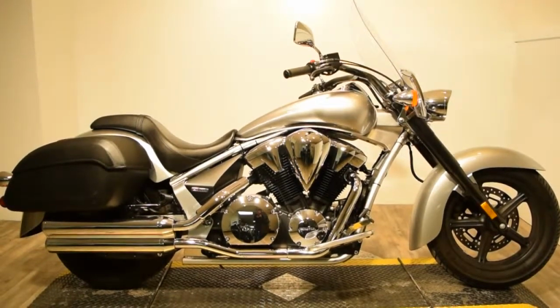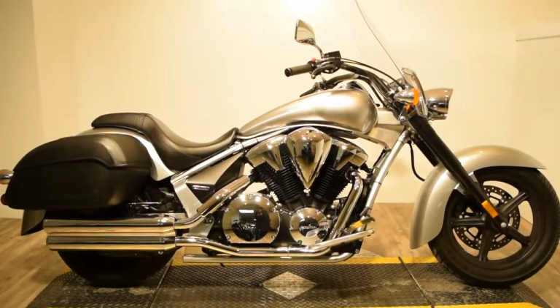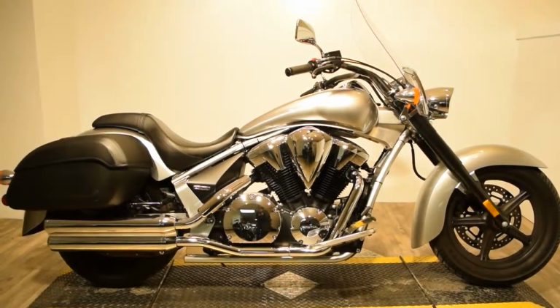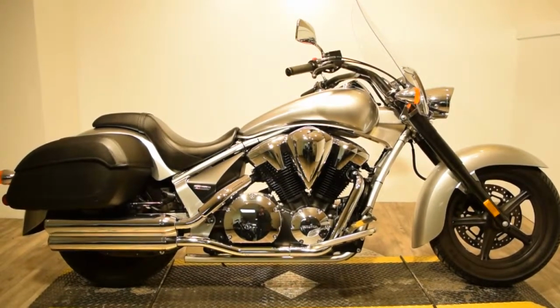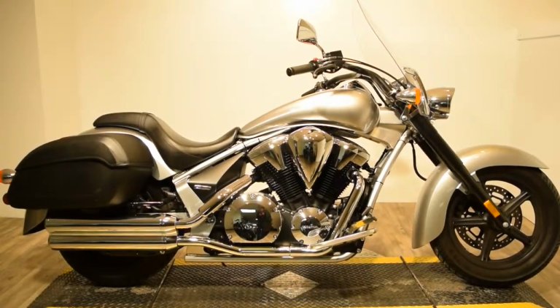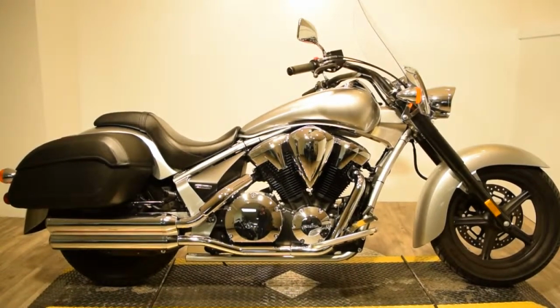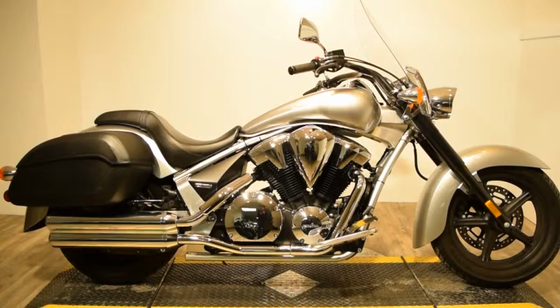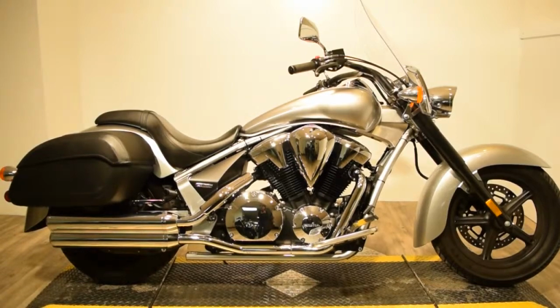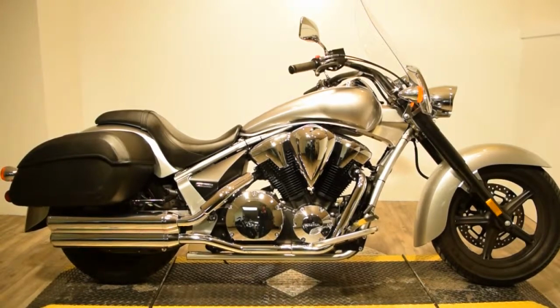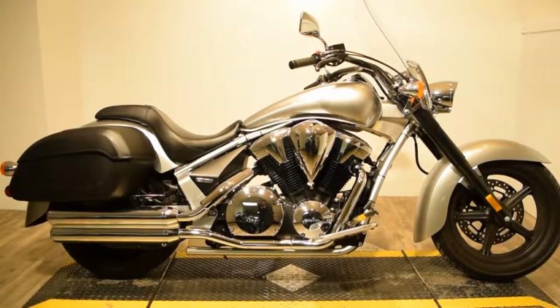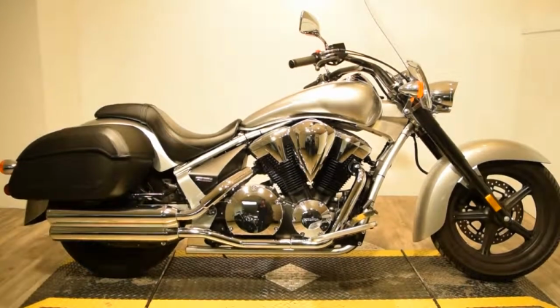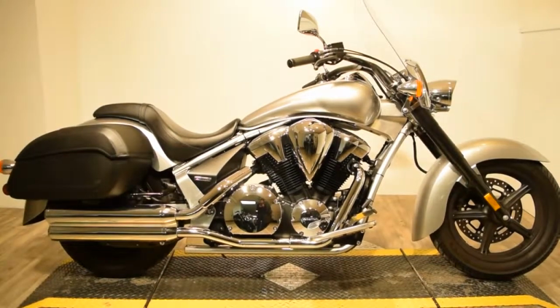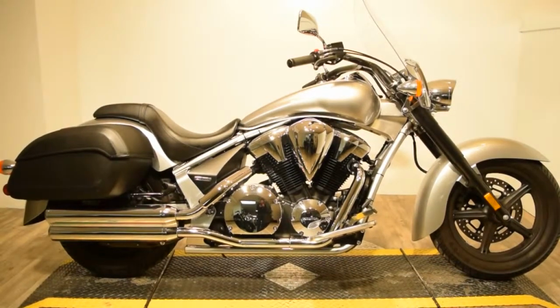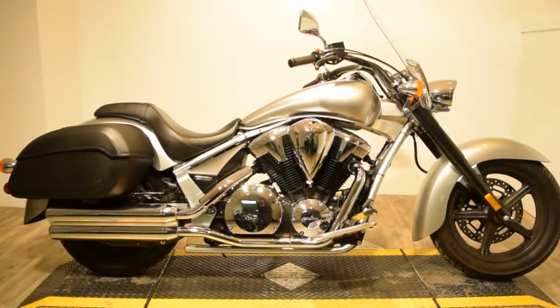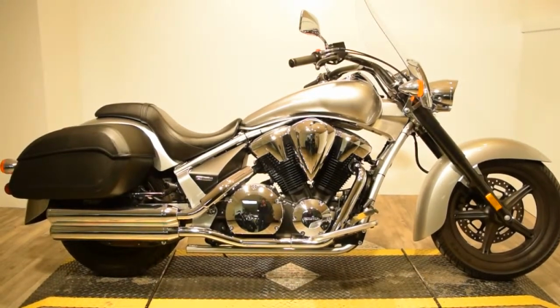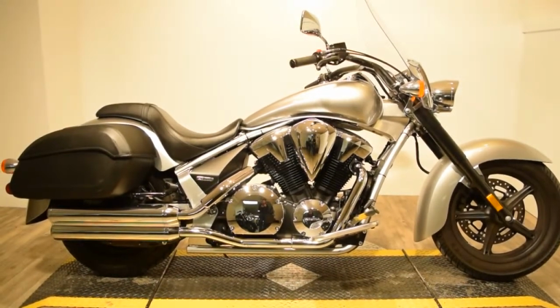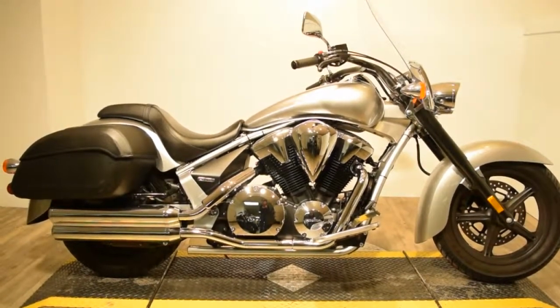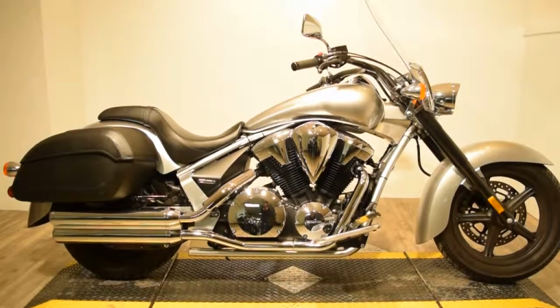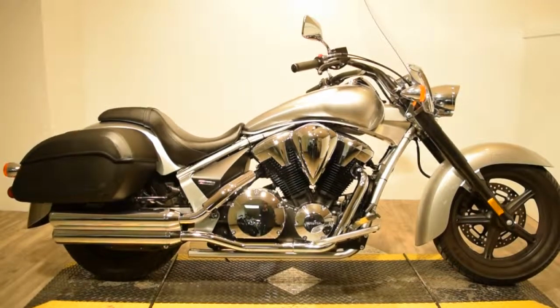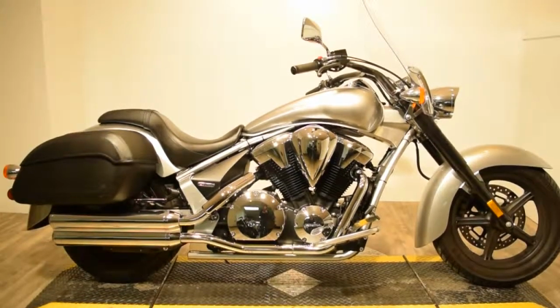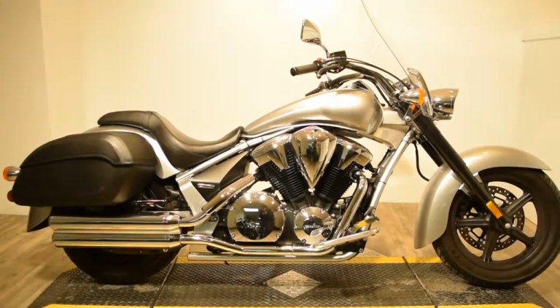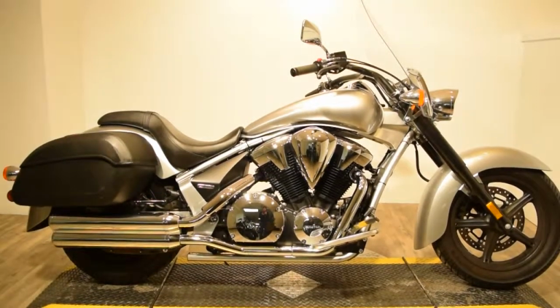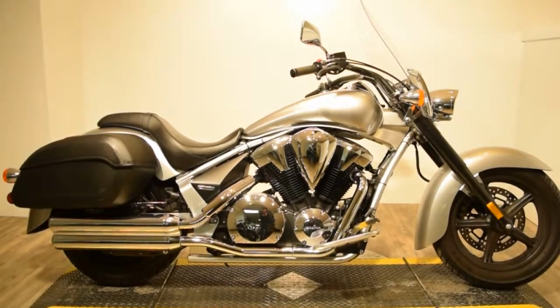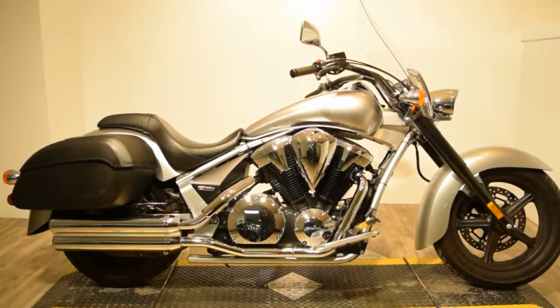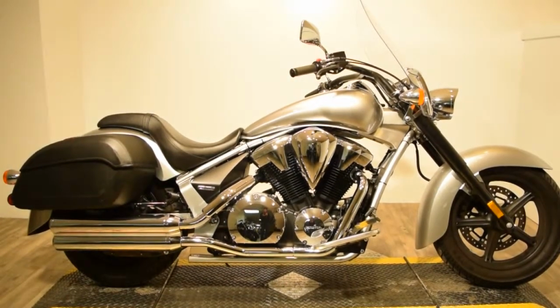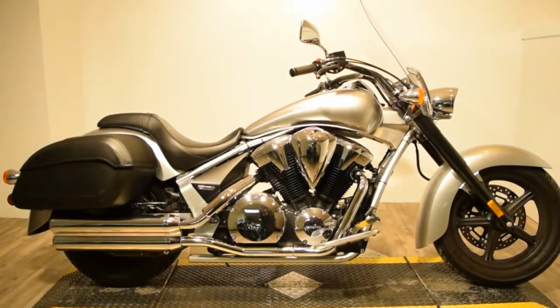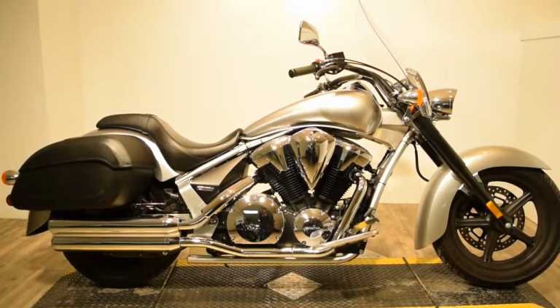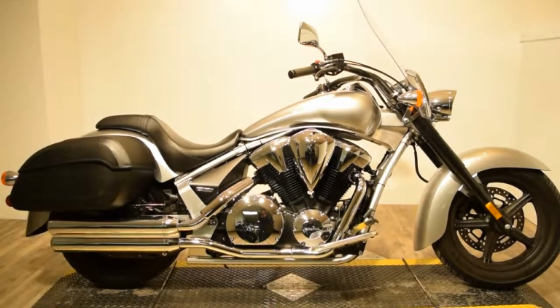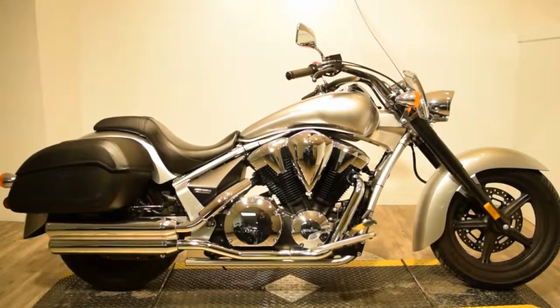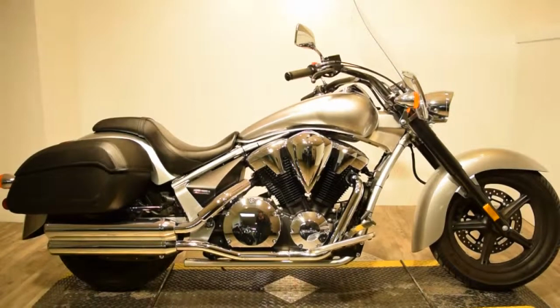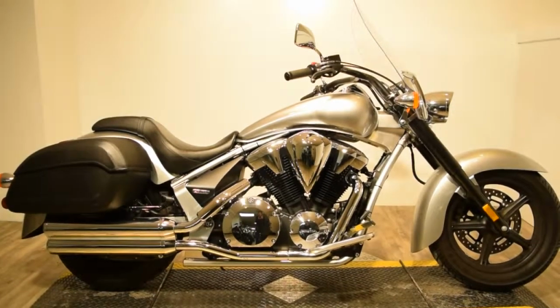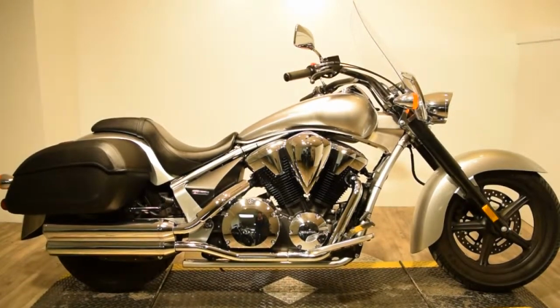As you can see, it comes with lockable side storage, dual exhaust, side mirrors, front headlamp, light bar kits on the front and rear, a large front windshield, and driver floorboards, passenger seat, and pegs.